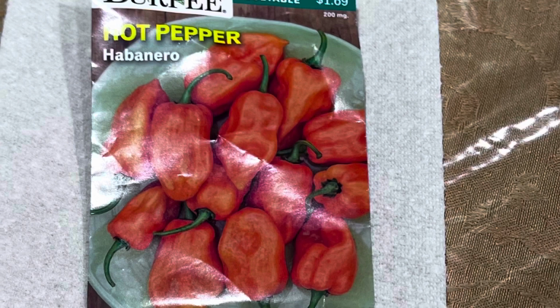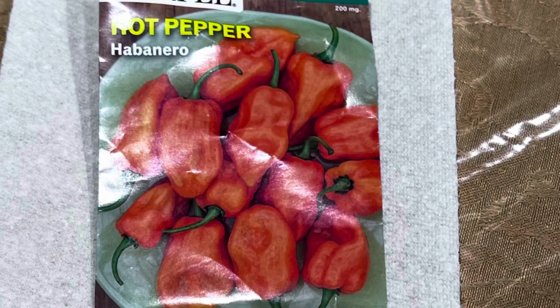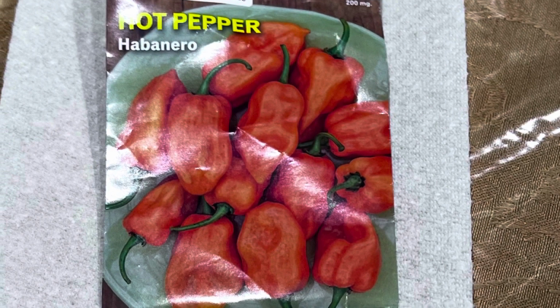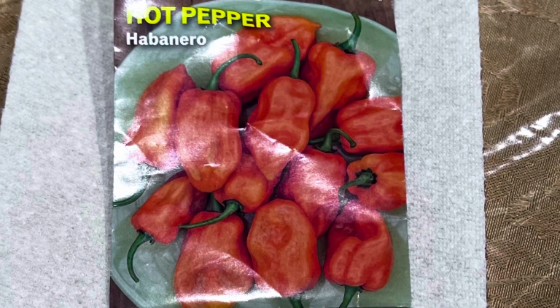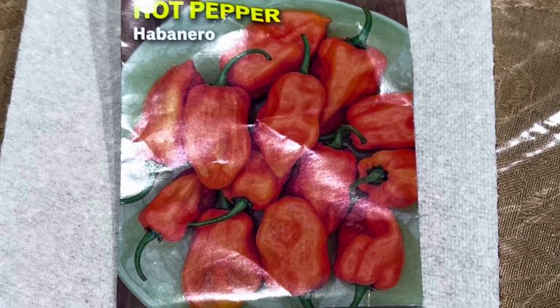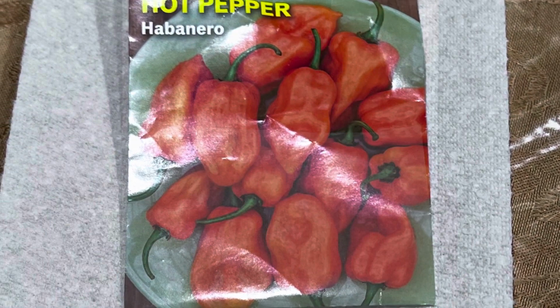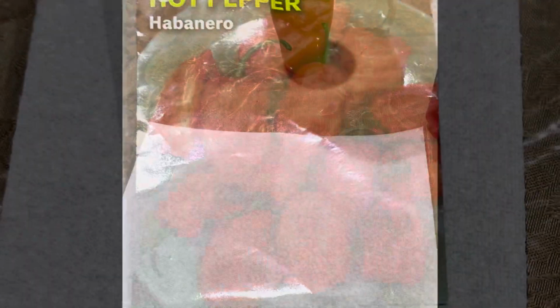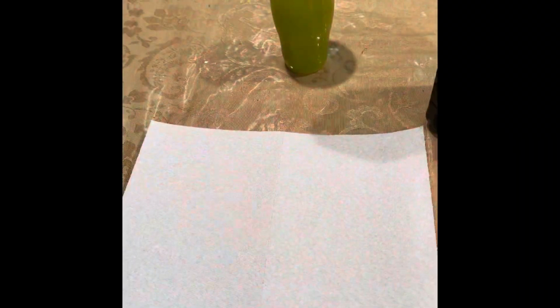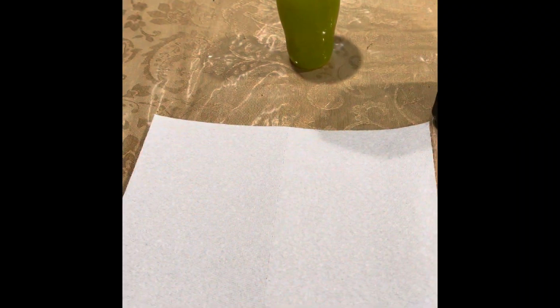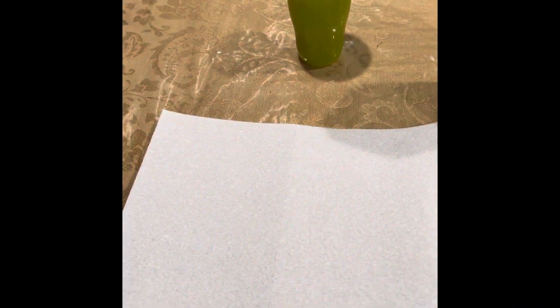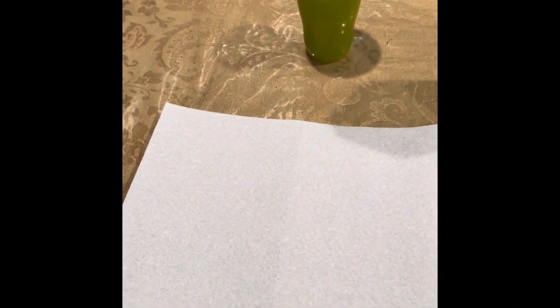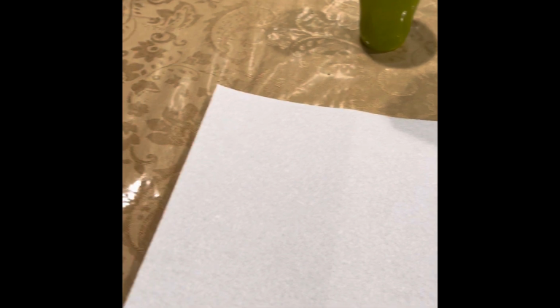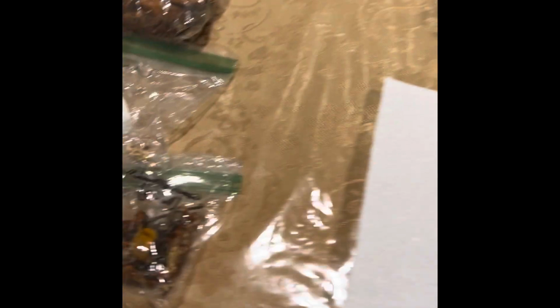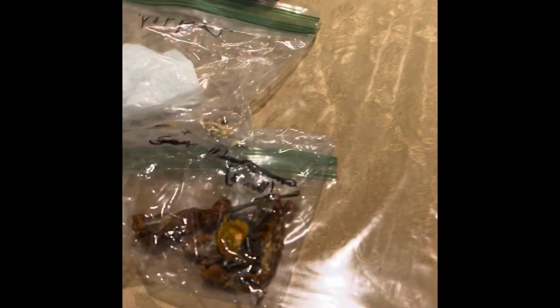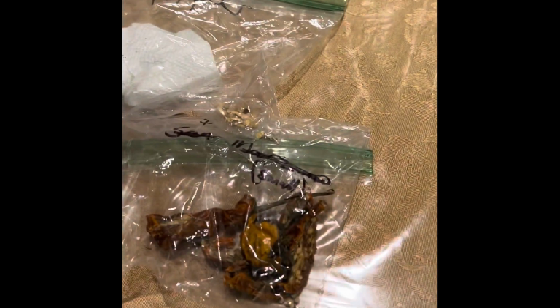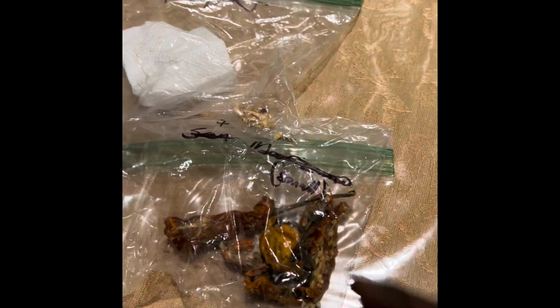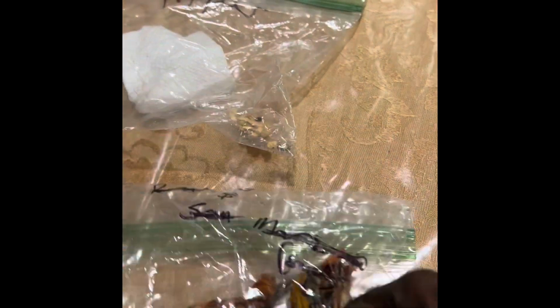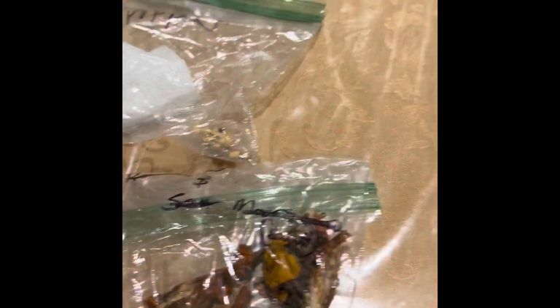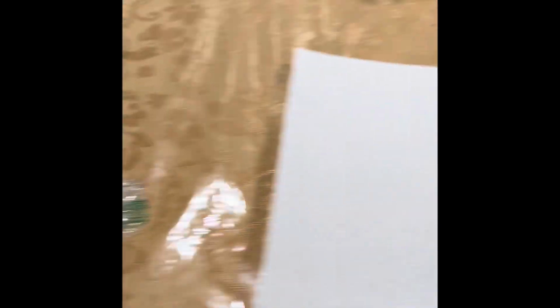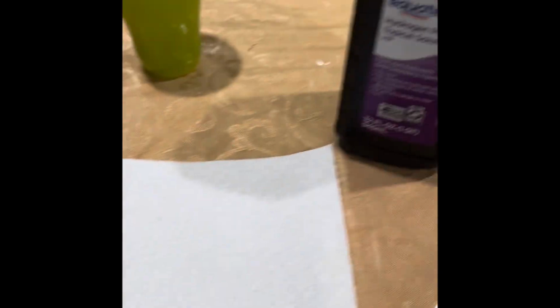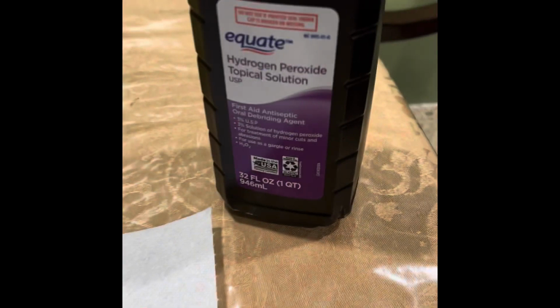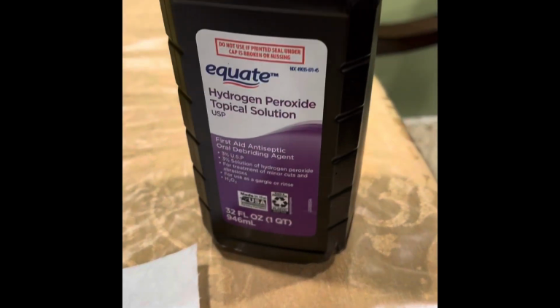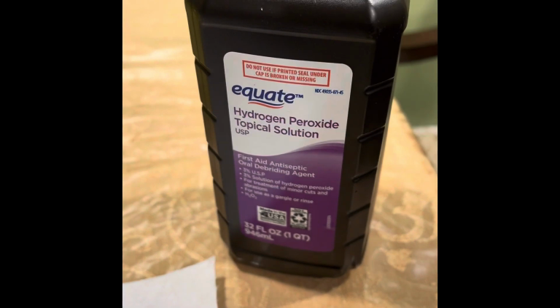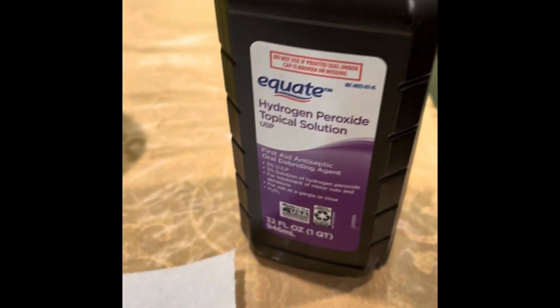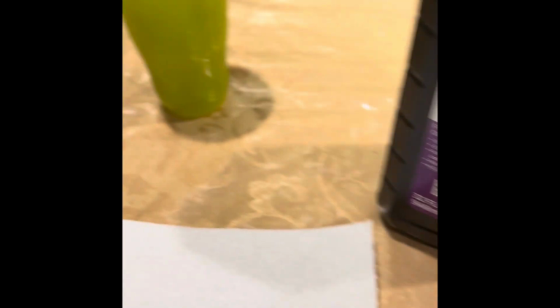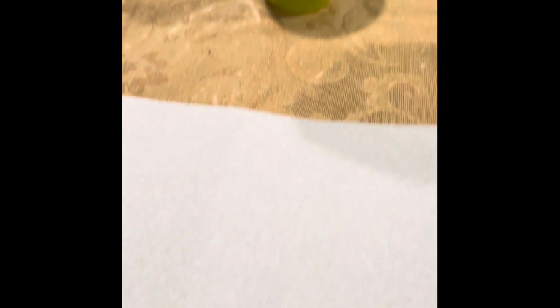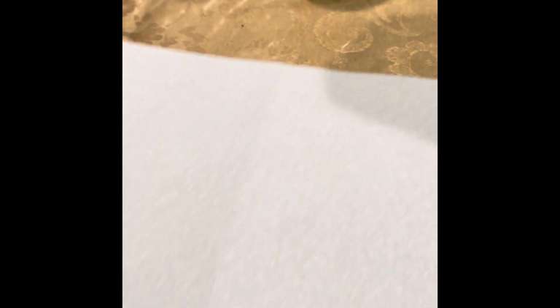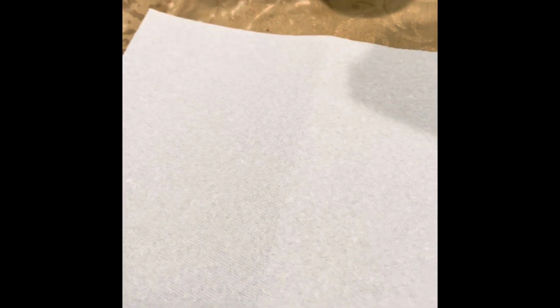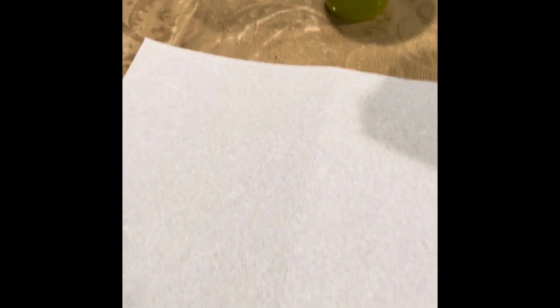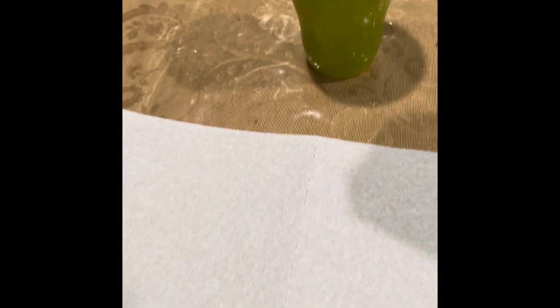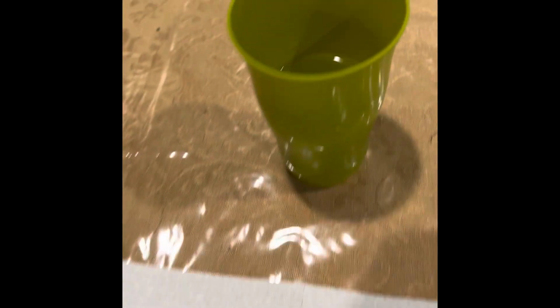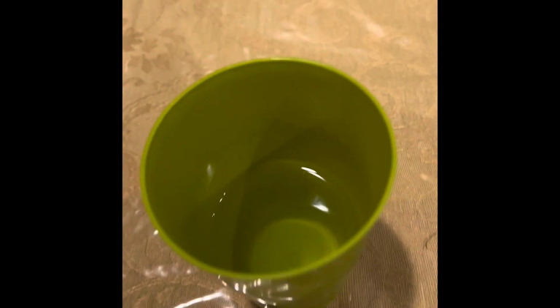How to germinate seeds fast. To germinate seeds fast, you need paper towel, you need your seeds, you need hydrogen peroxide, and you need a cup of water like this.